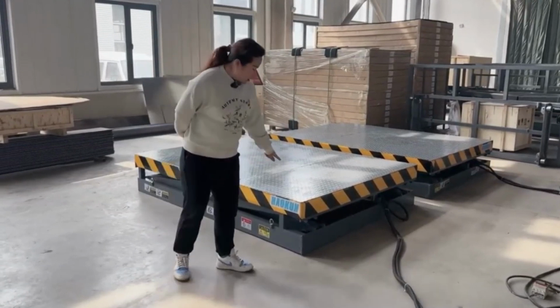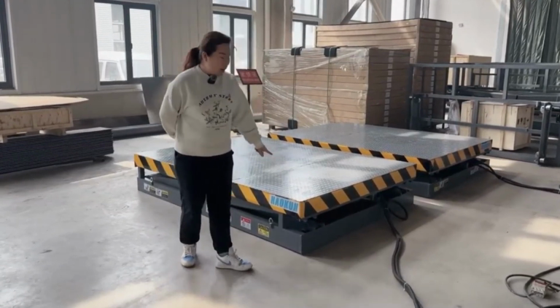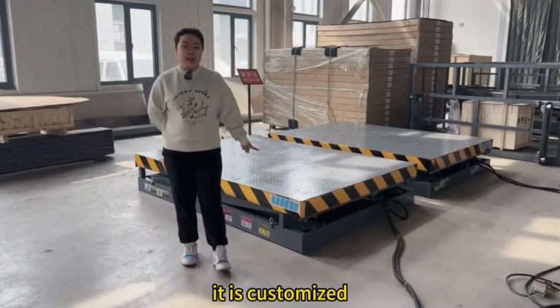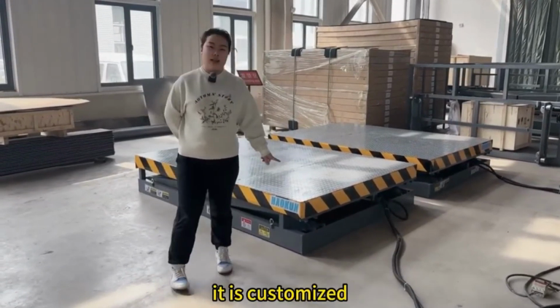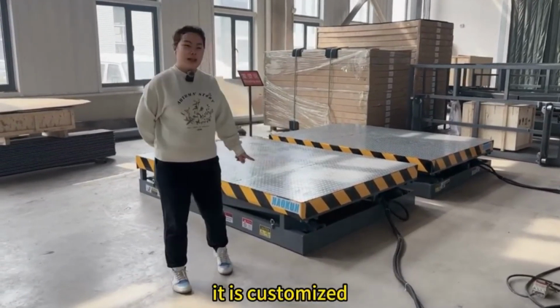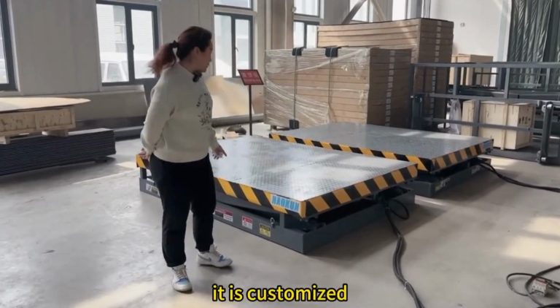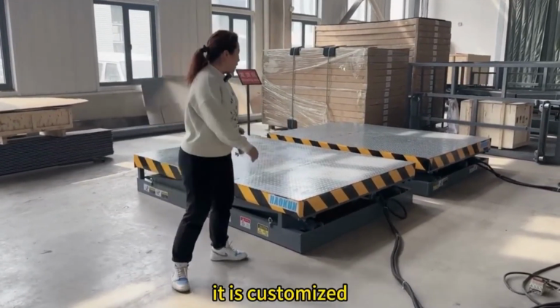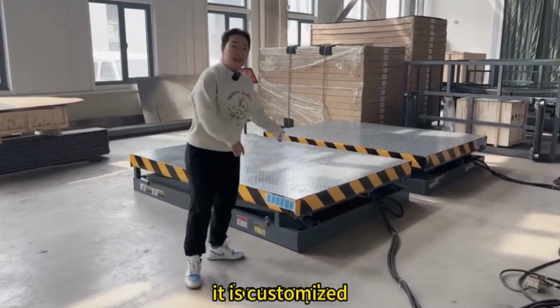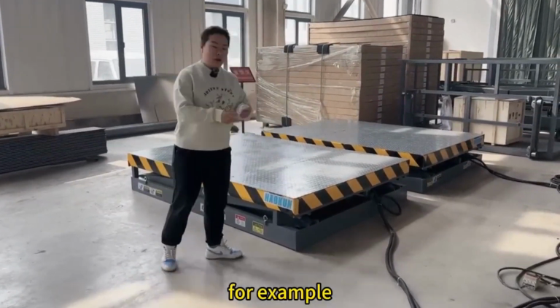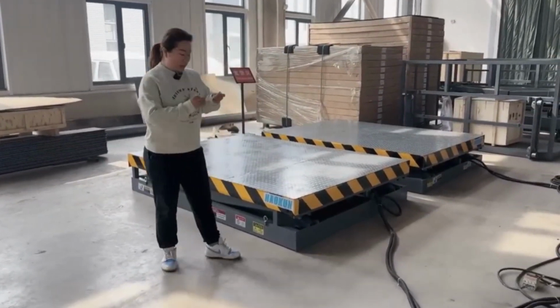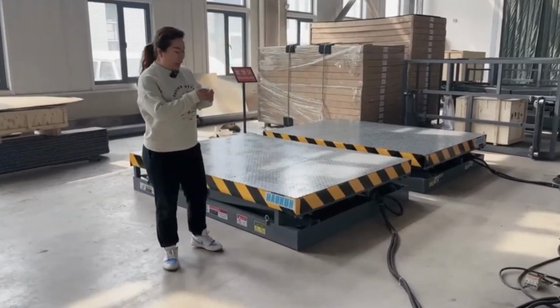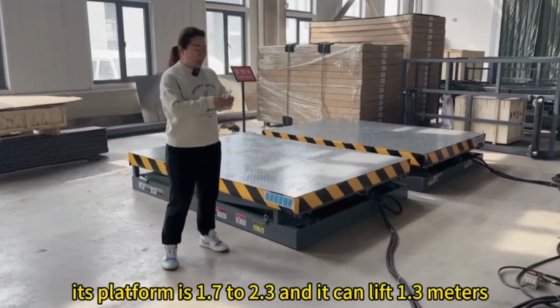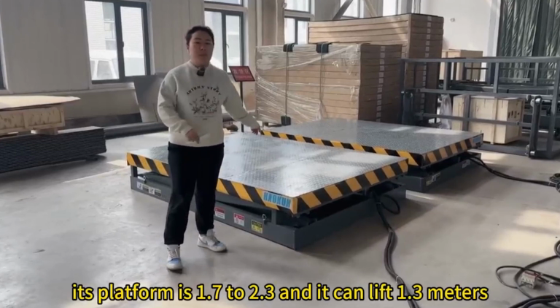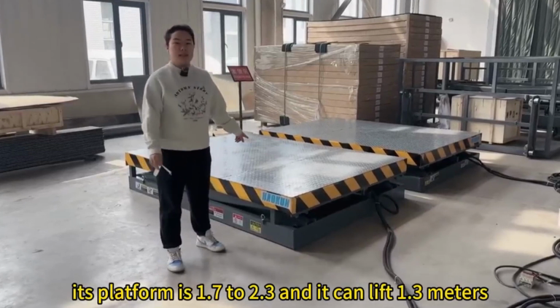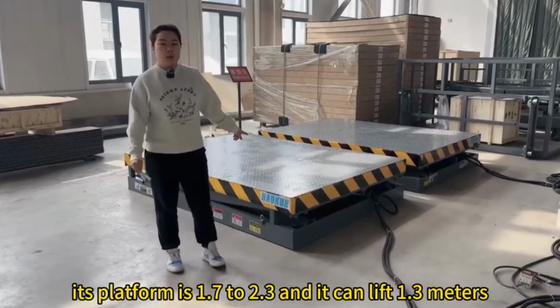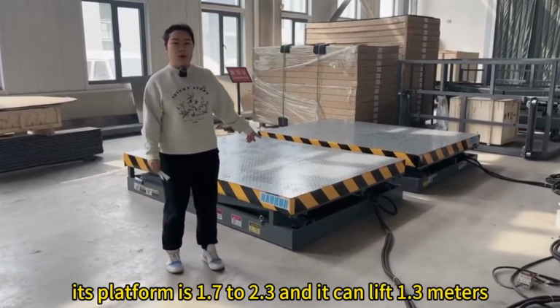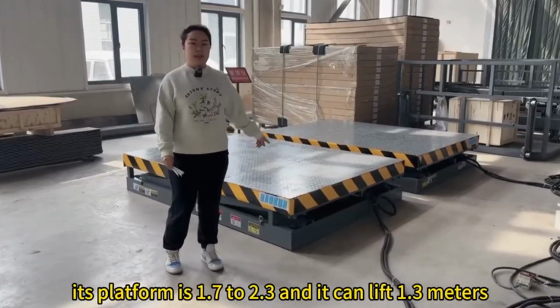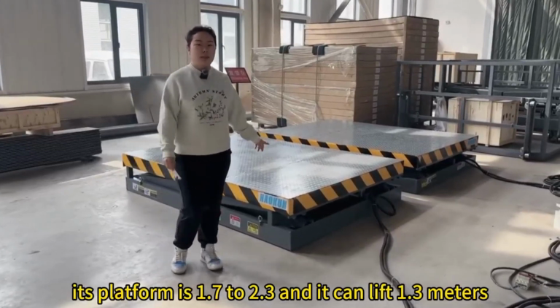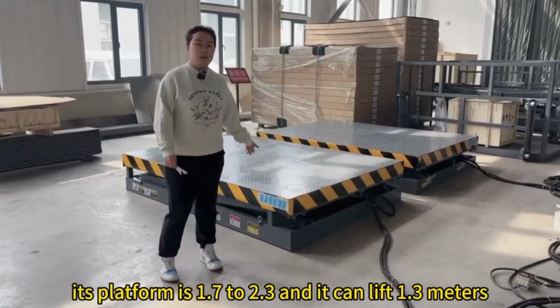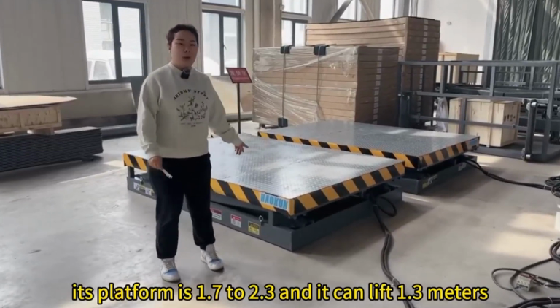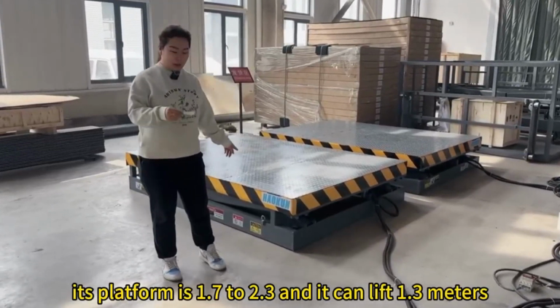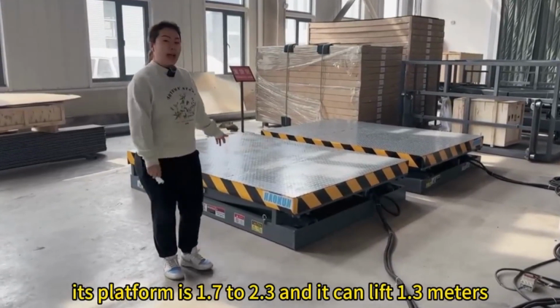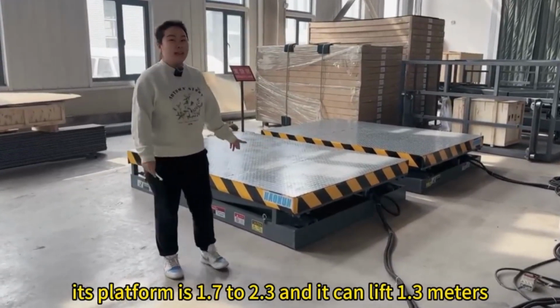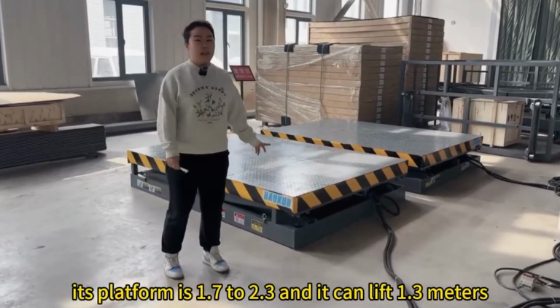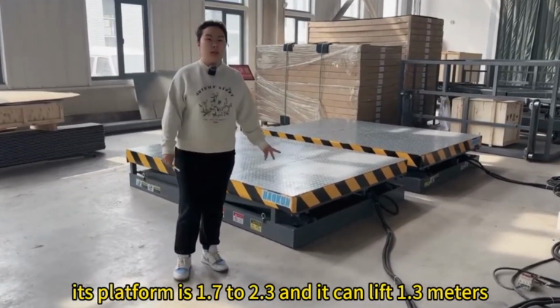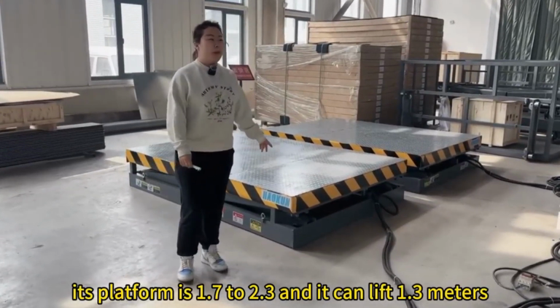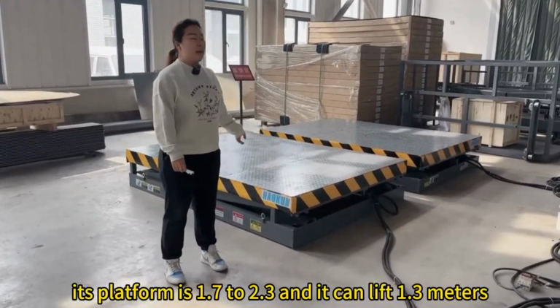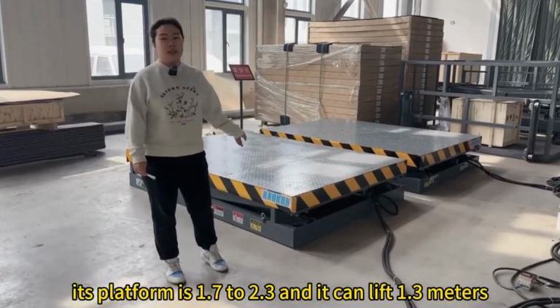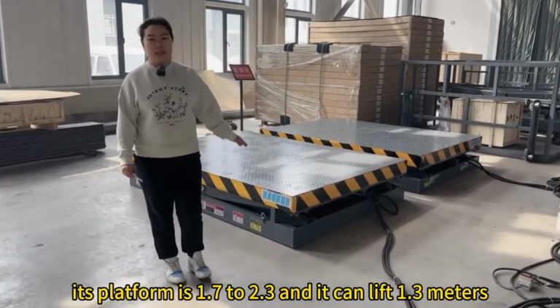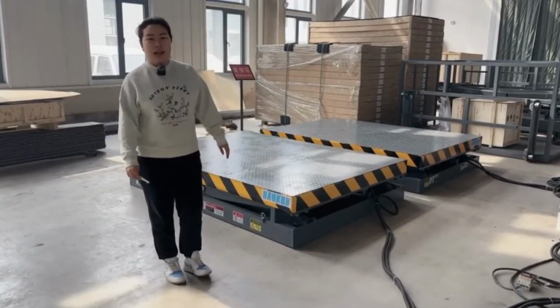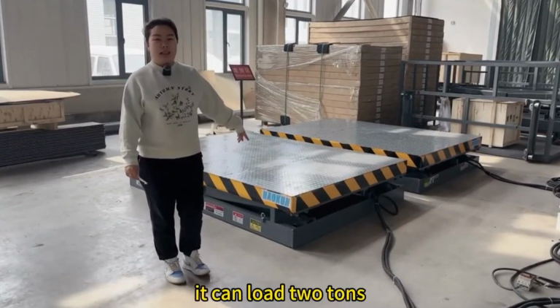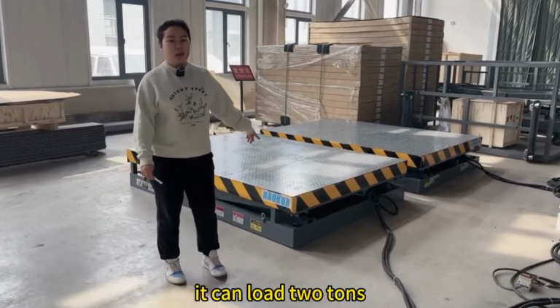It is customized. For example, its platform is 1.7 to 2.3, and it can lift 1.3 meters. It can load...